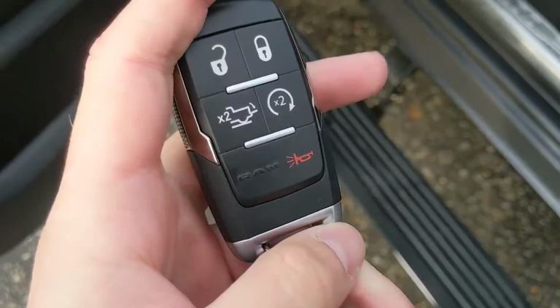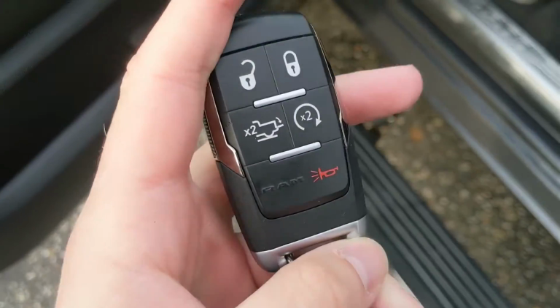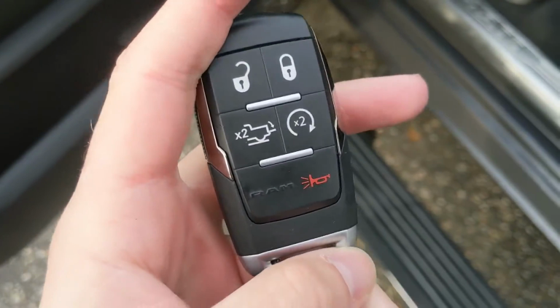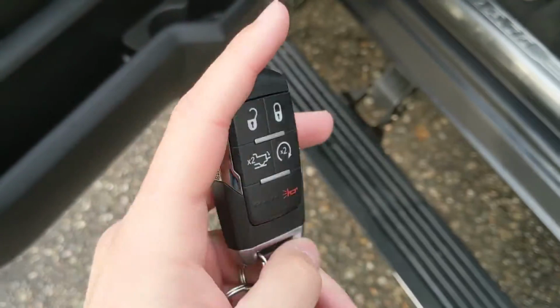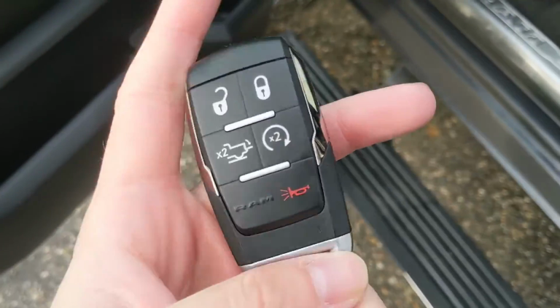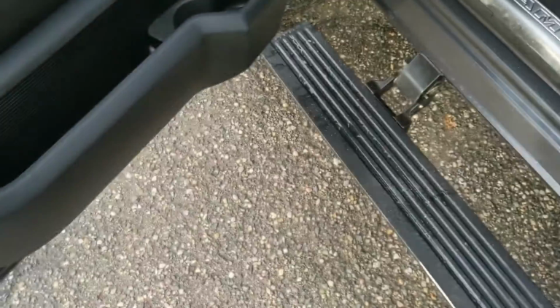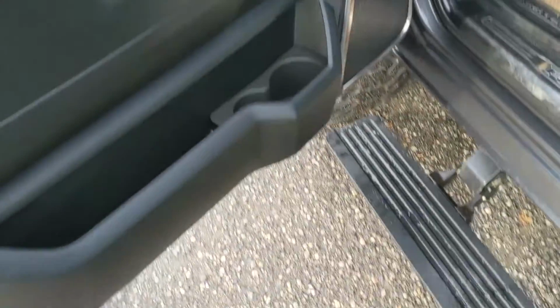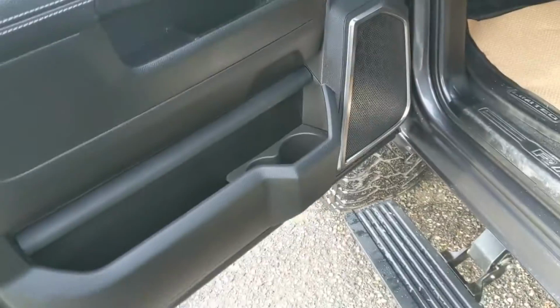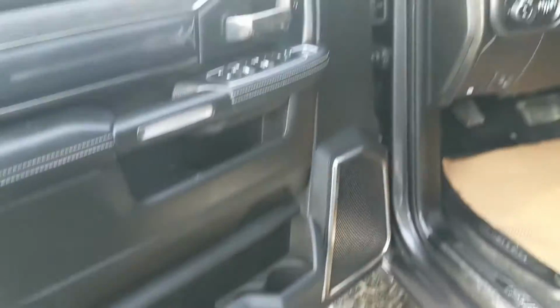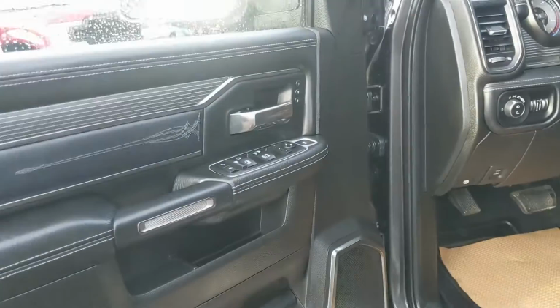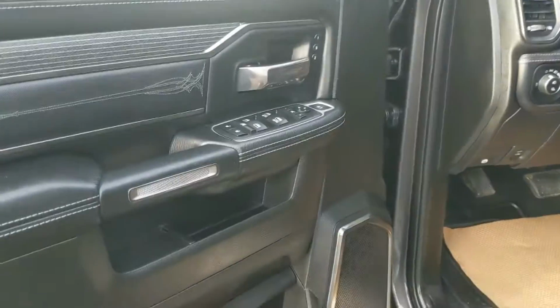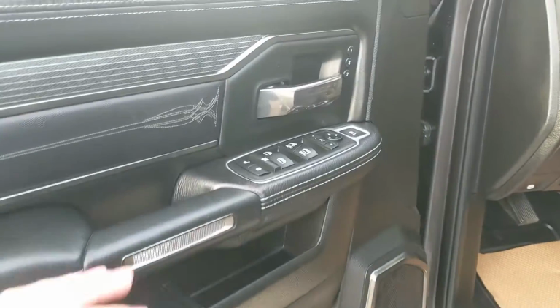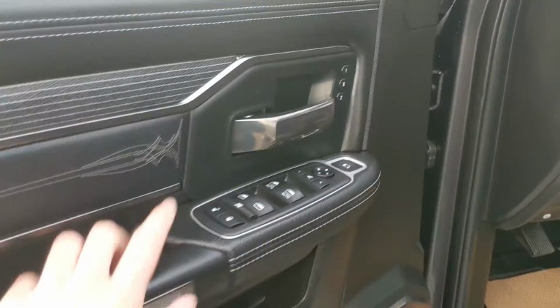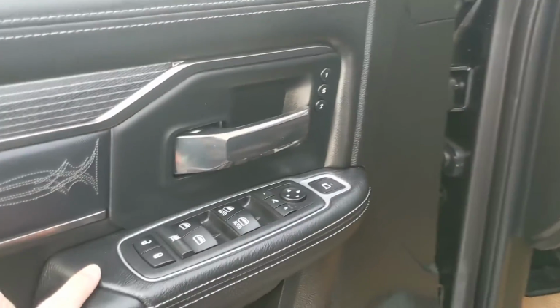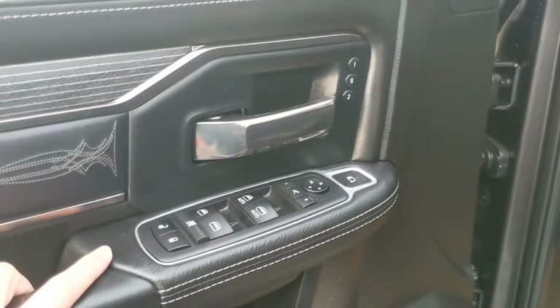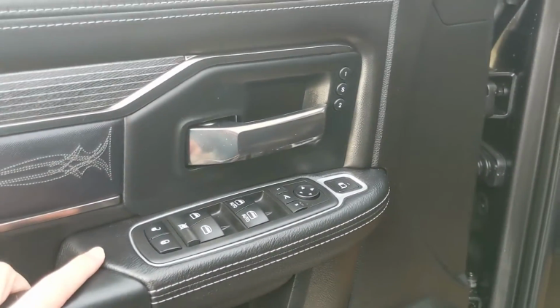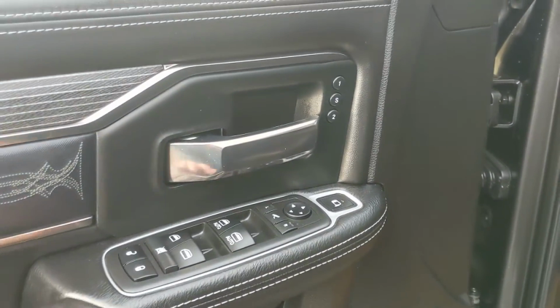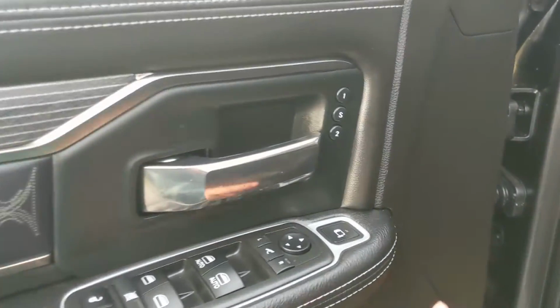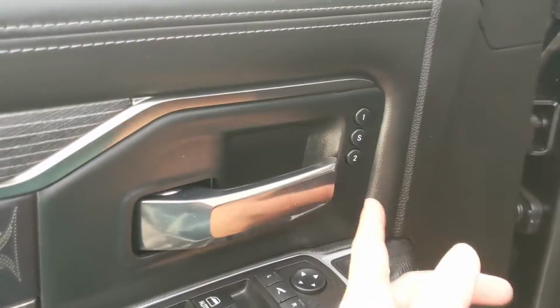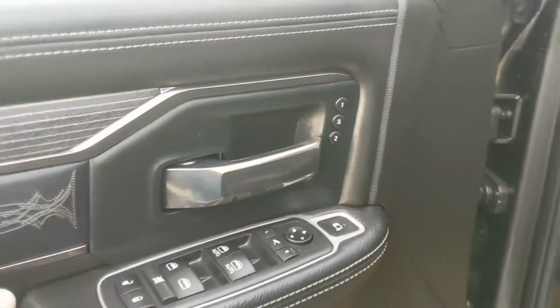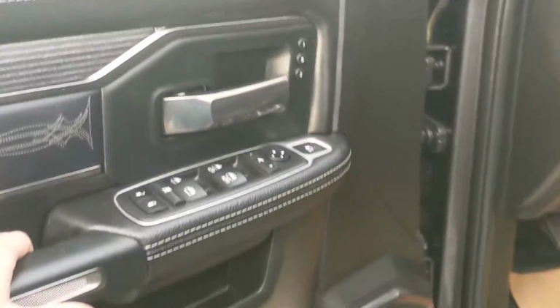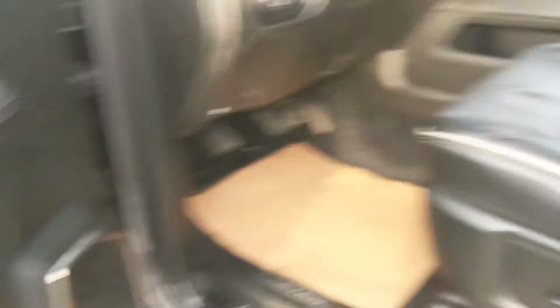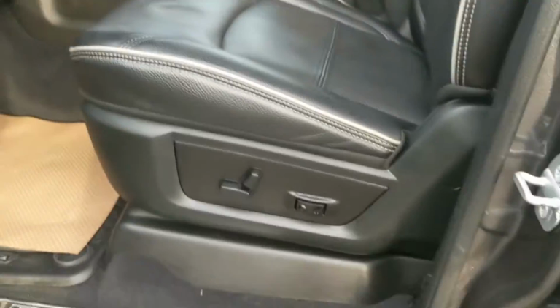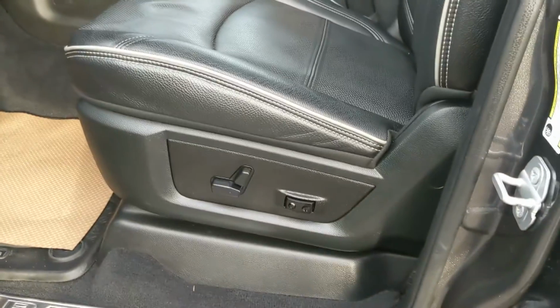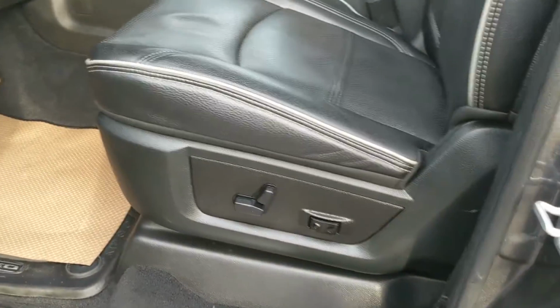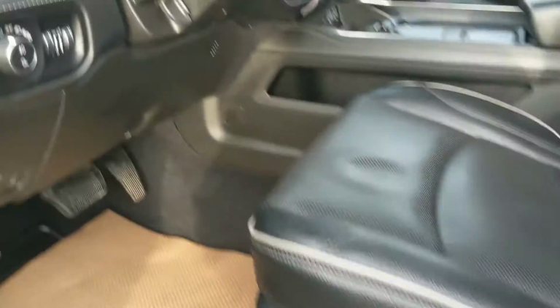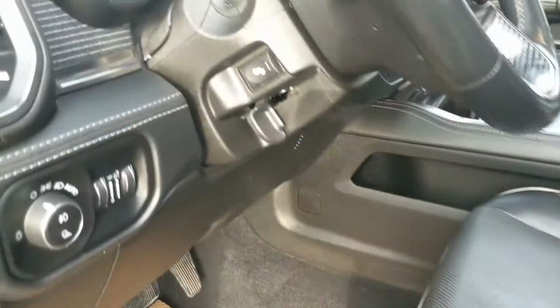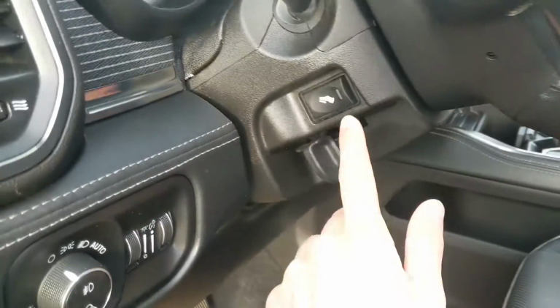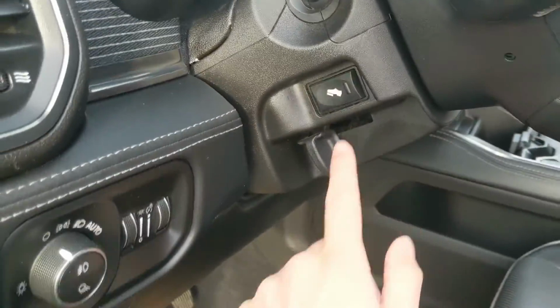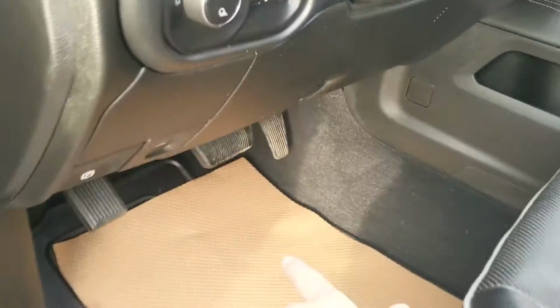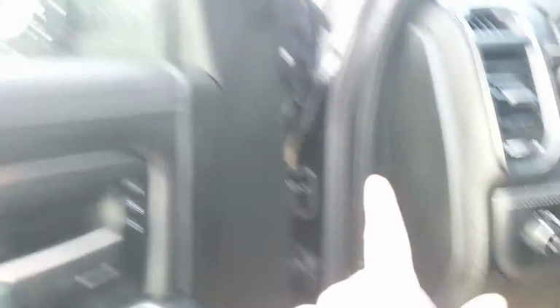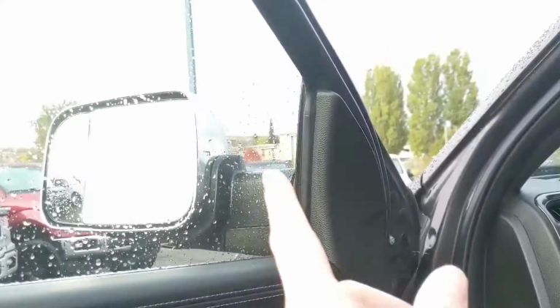This truck does have a remote start so no need to go outside on those cold mornings to warm up your vehicle. Looking in, you have power windows, power mirrors, and power locks, as well as two memory buttons for your power adjustable driver's seat and possibly also your pedals and your mirrors.